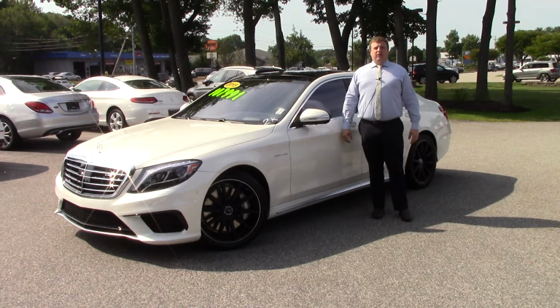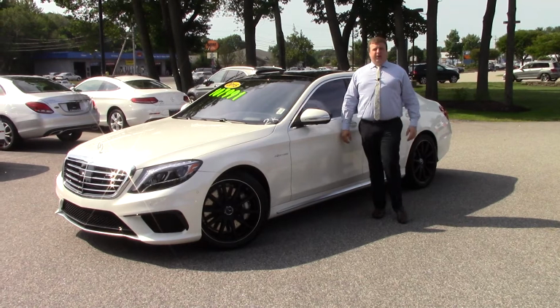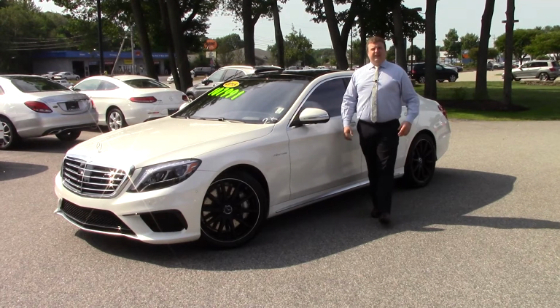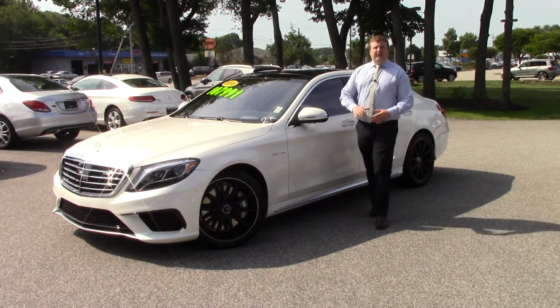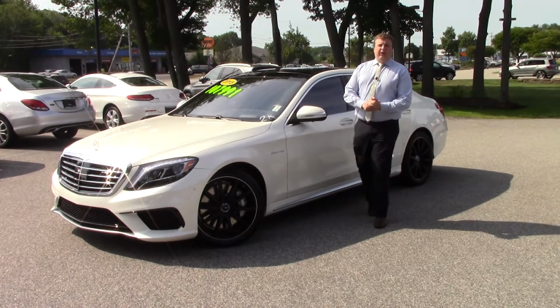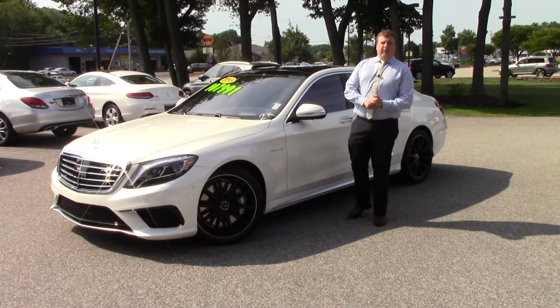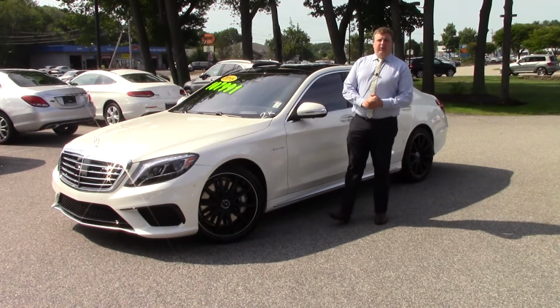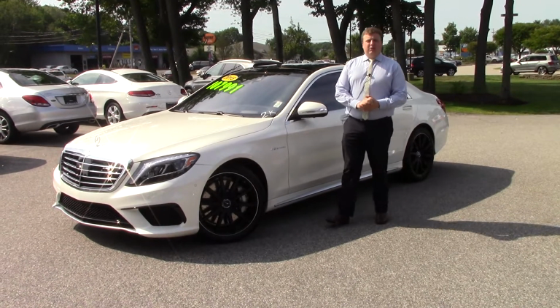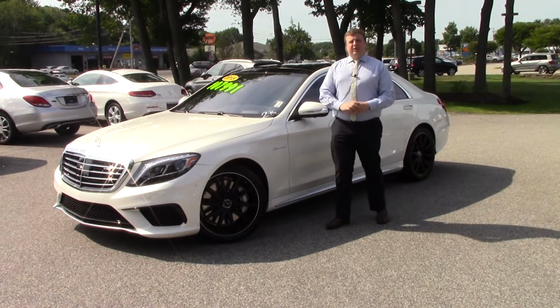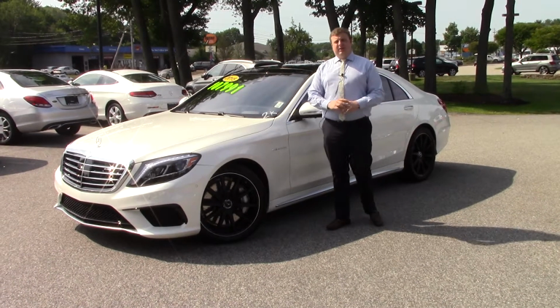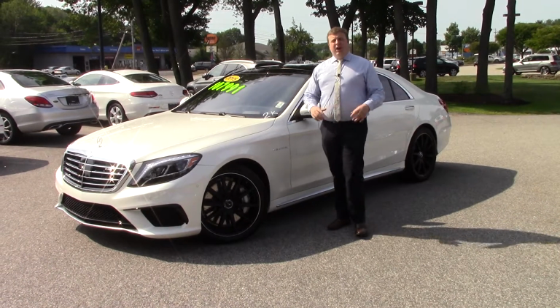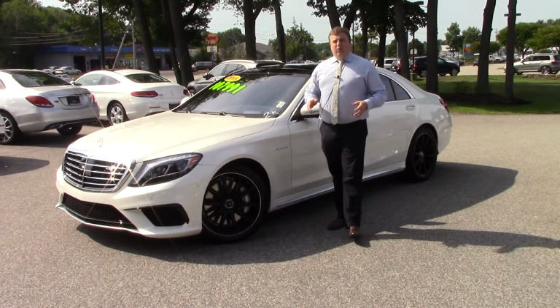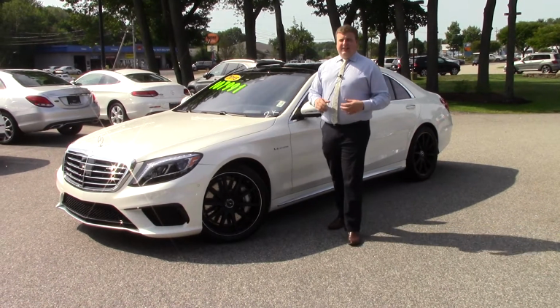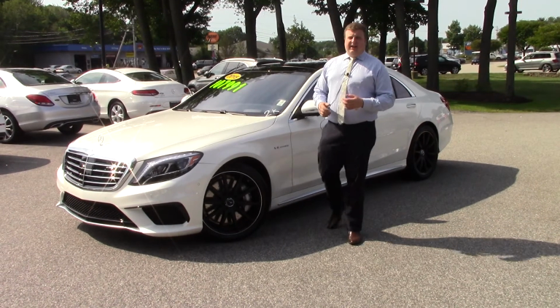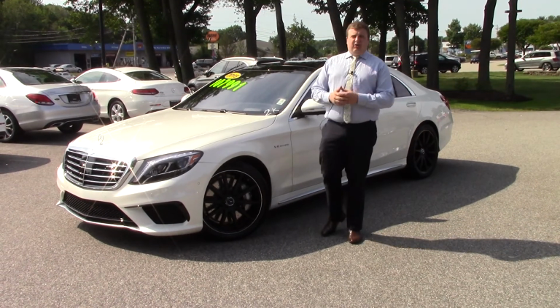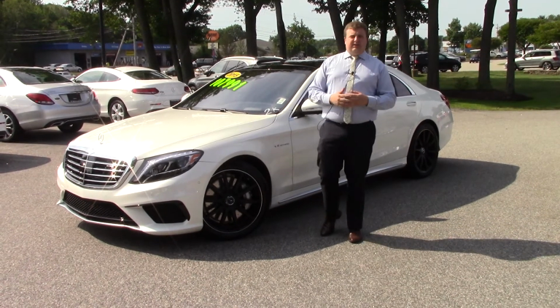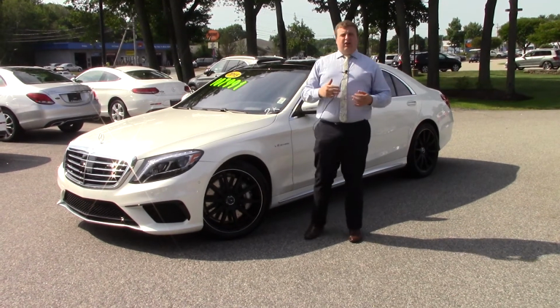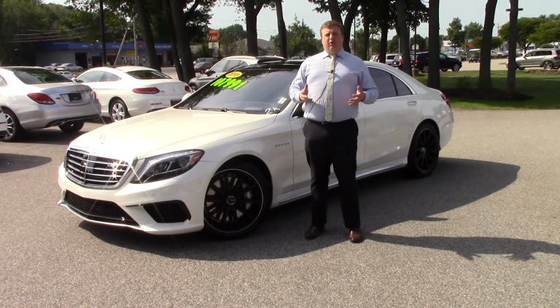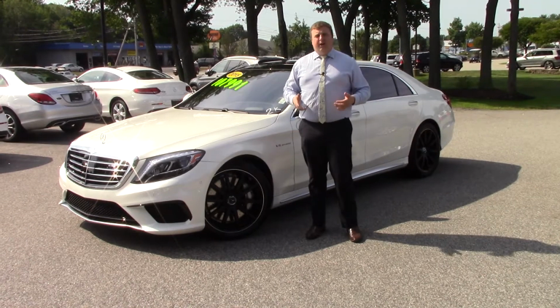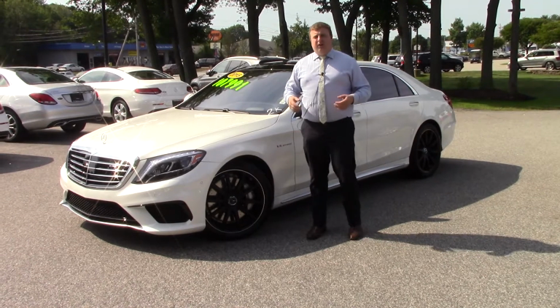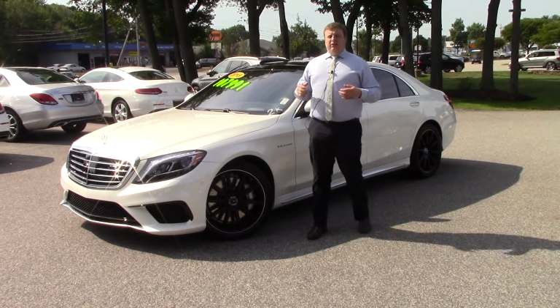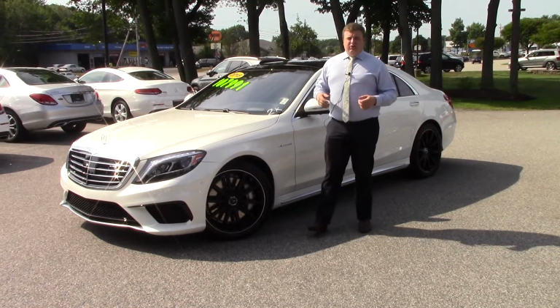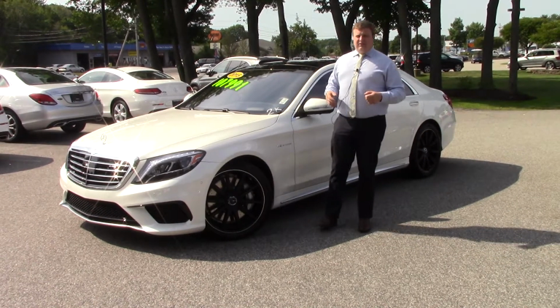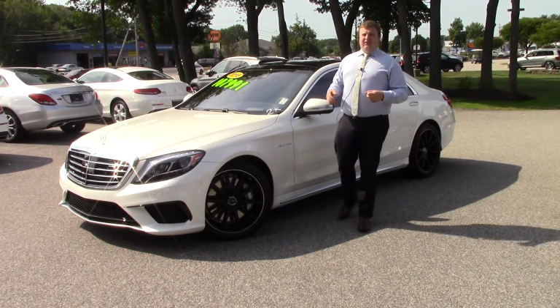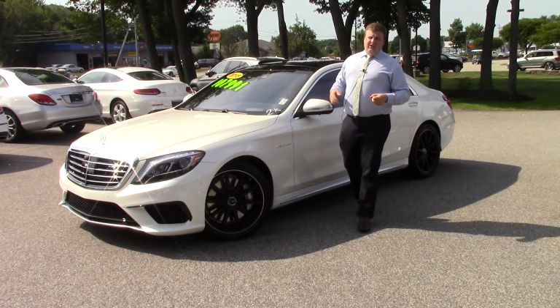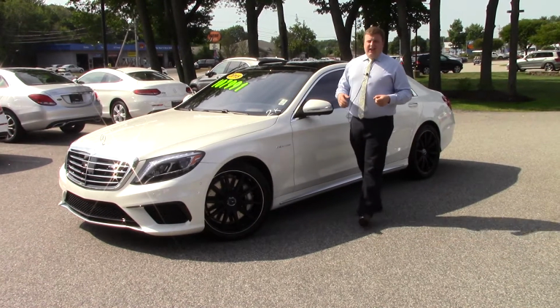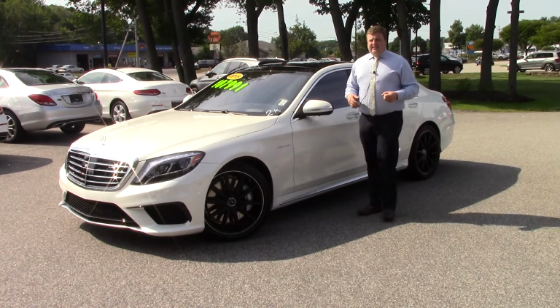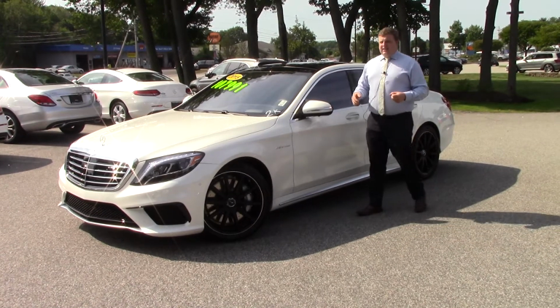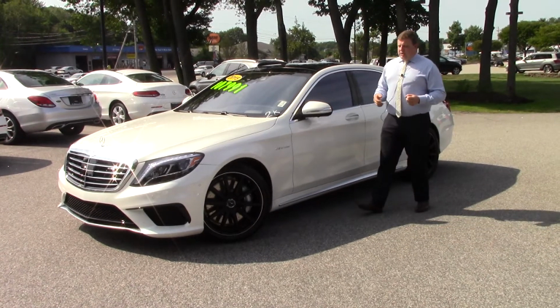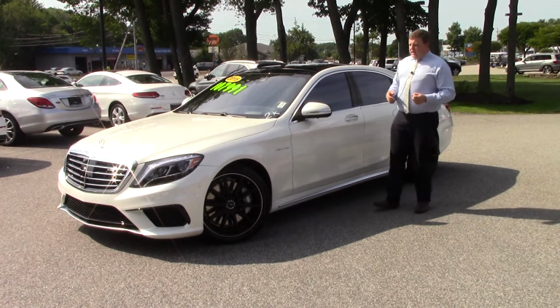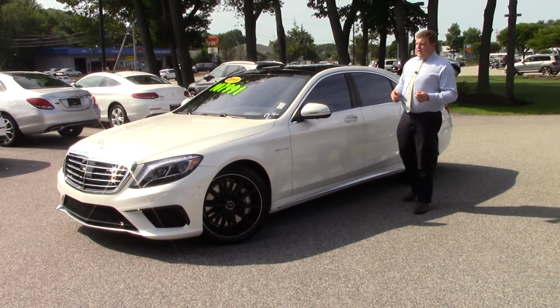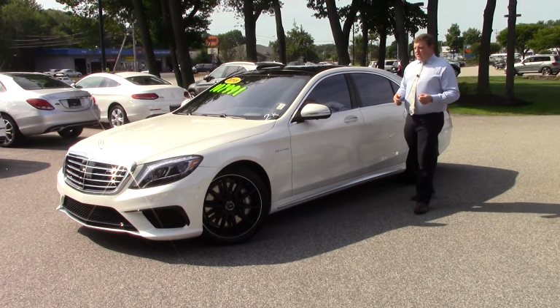Good morning Eka, Anthony Gao here at Prime Motor Cars Mercedes-Benz. I want to take a second and showcase the car that you acquired — the 2015 S63 AMG.